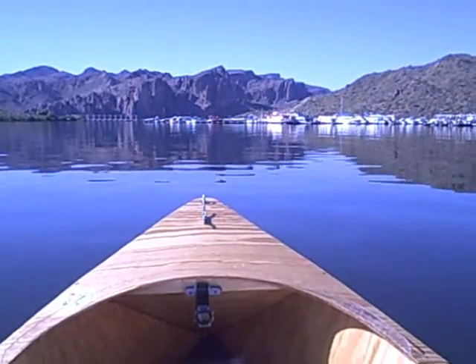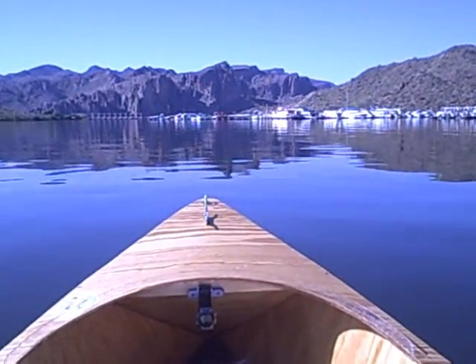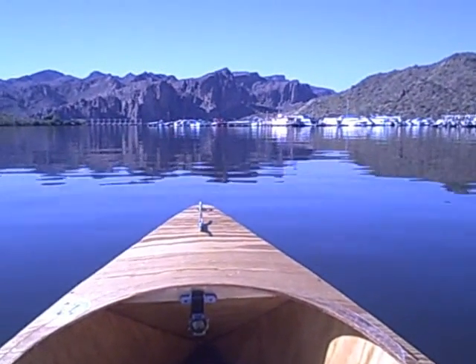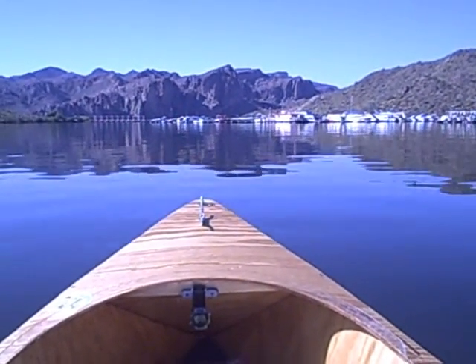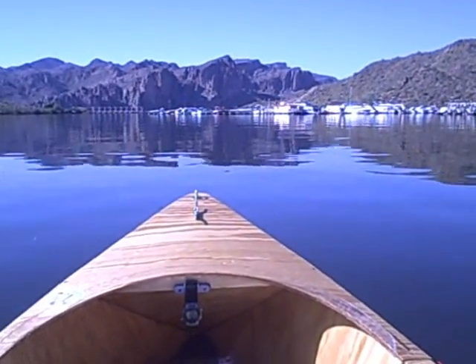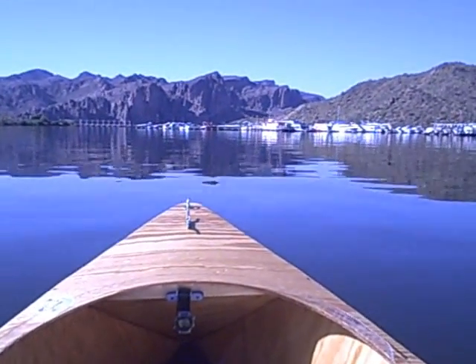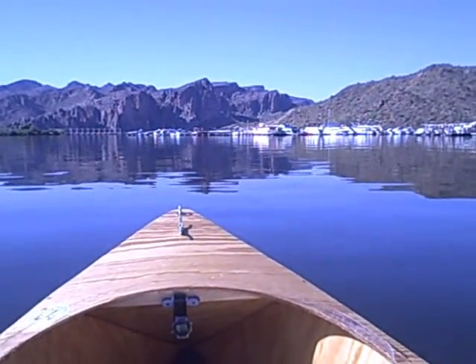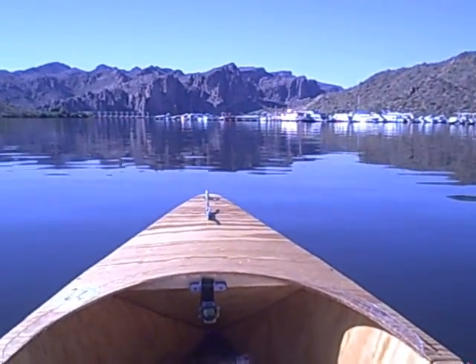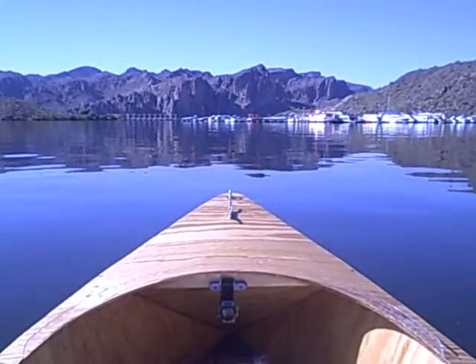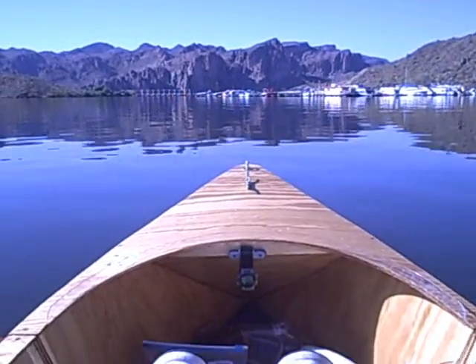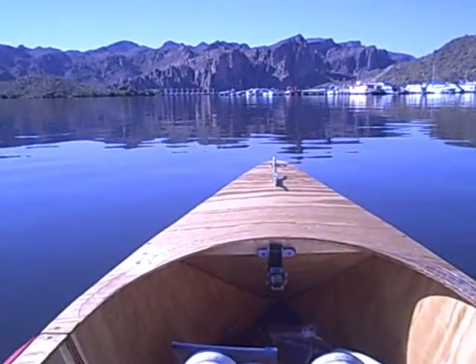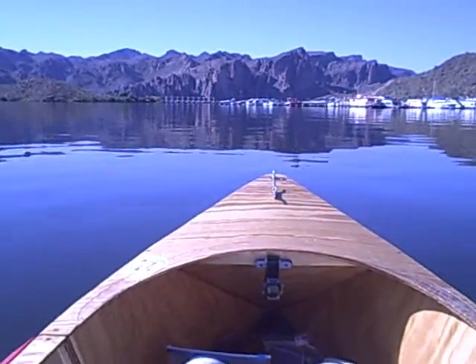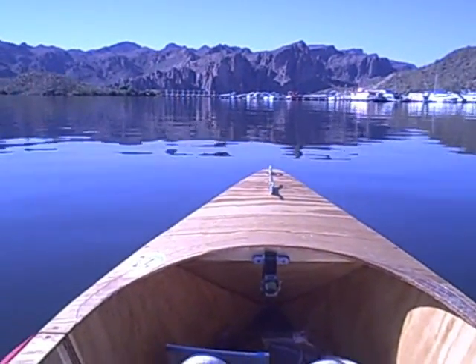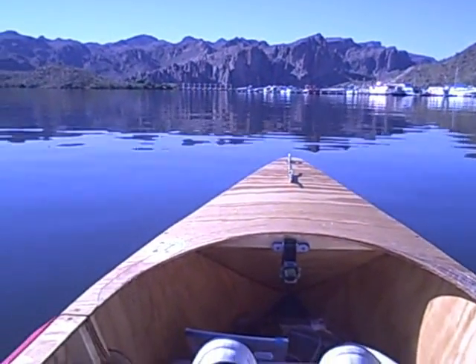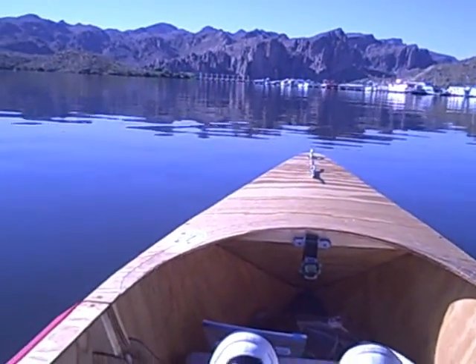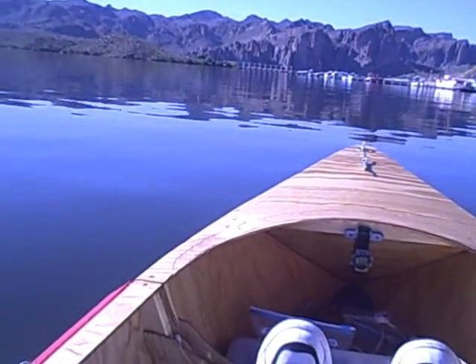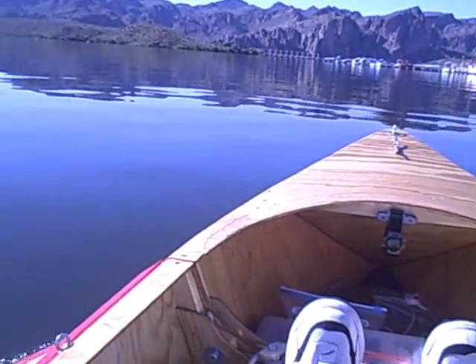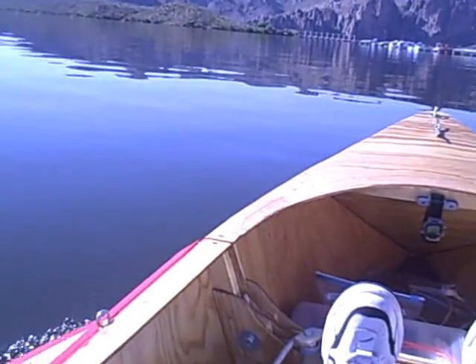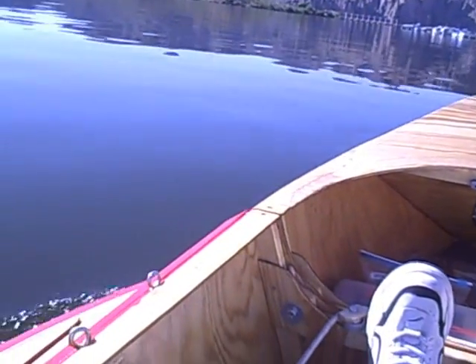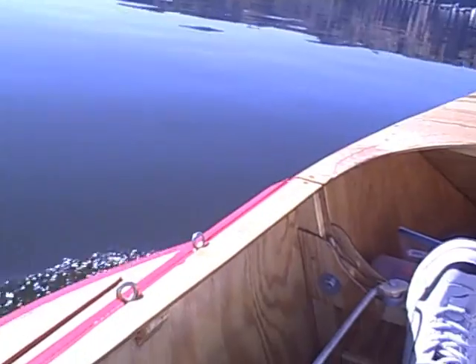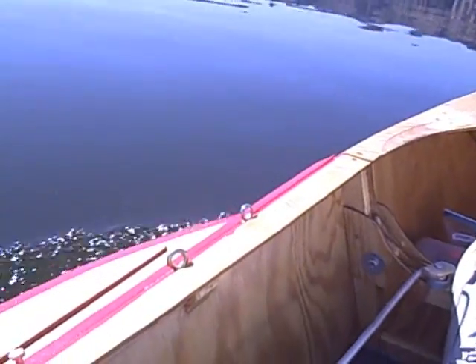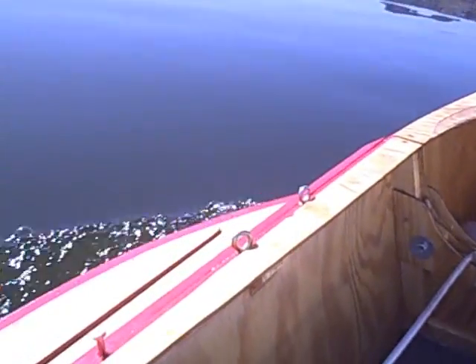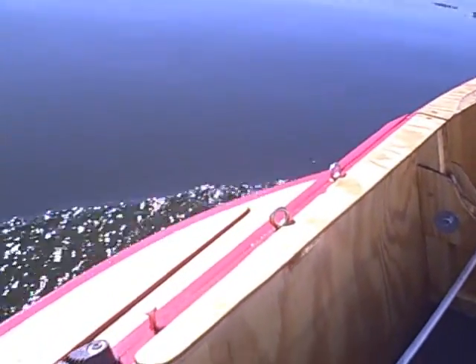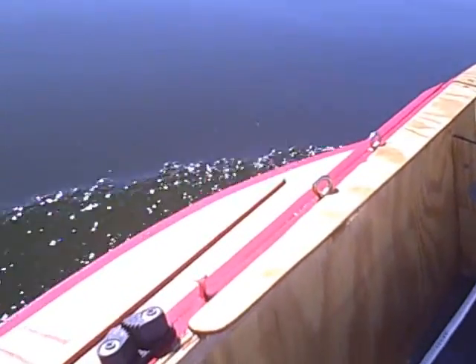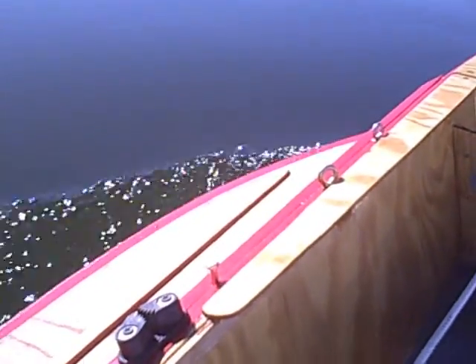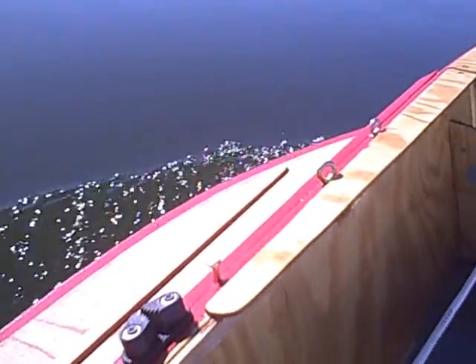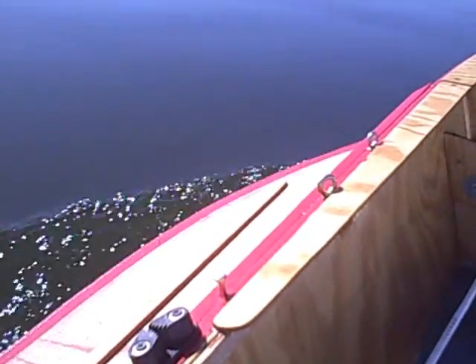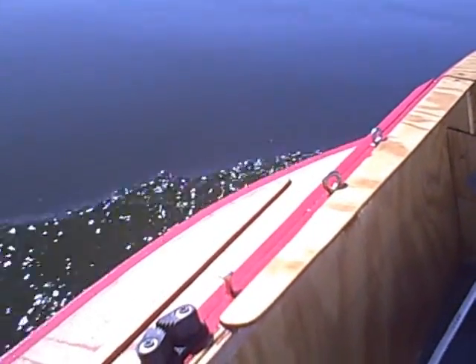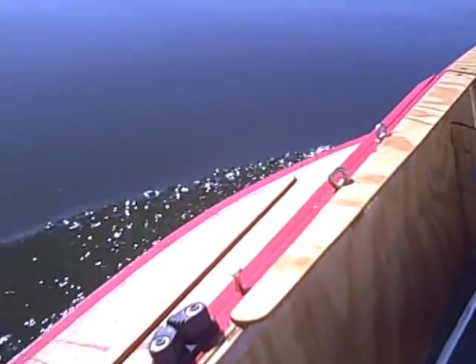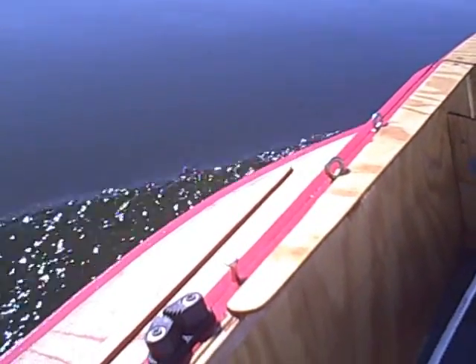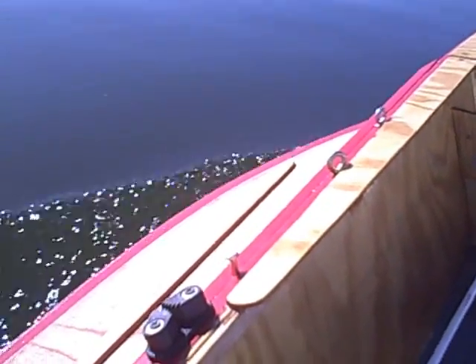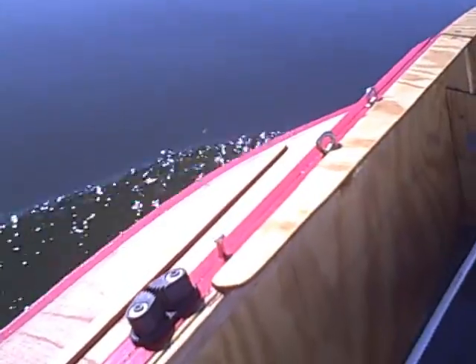Another nice day out here on the lake, very calm as you can see. I'm testing out the new sponsons, so I'll drift down to that area, and there you can see the sponson in action.